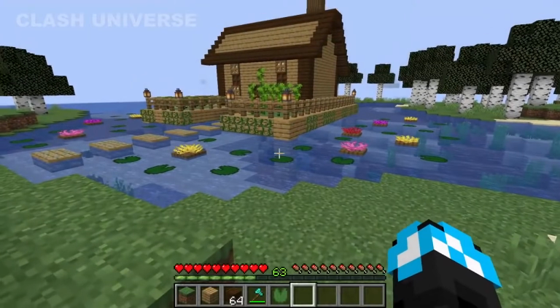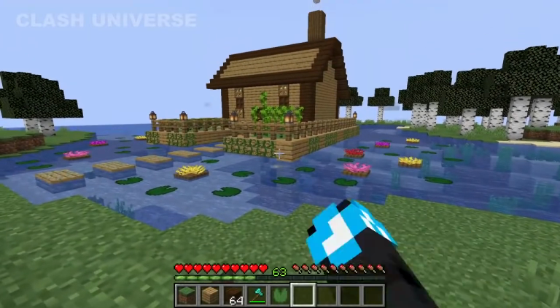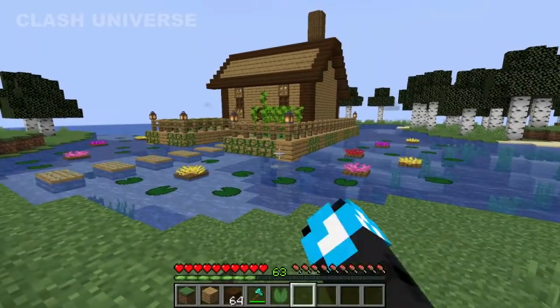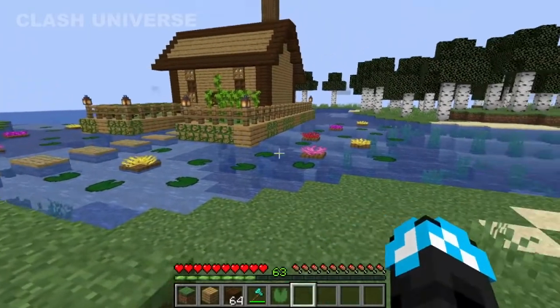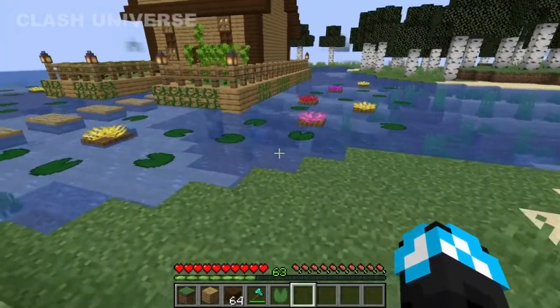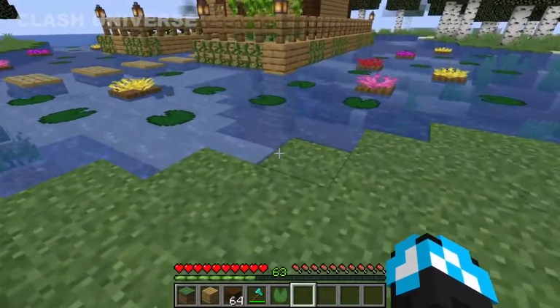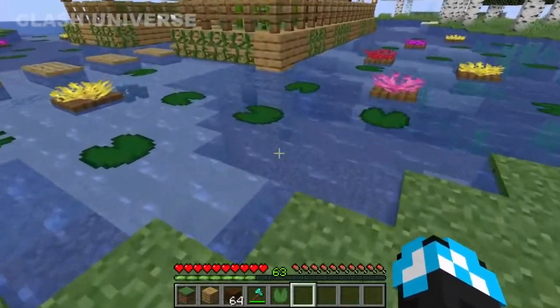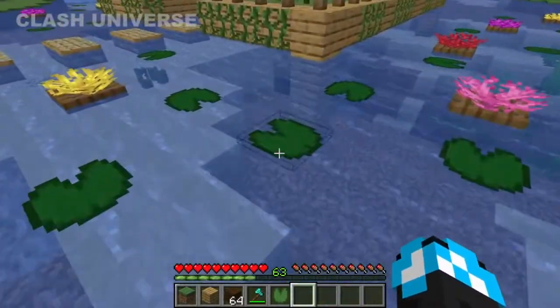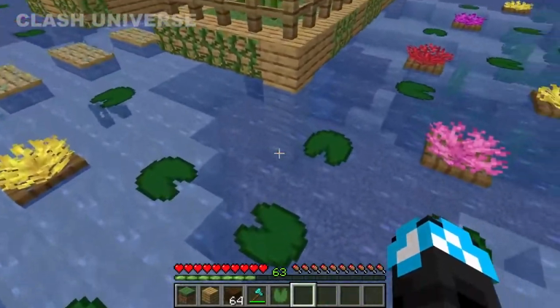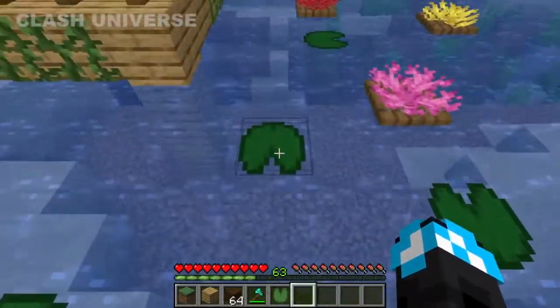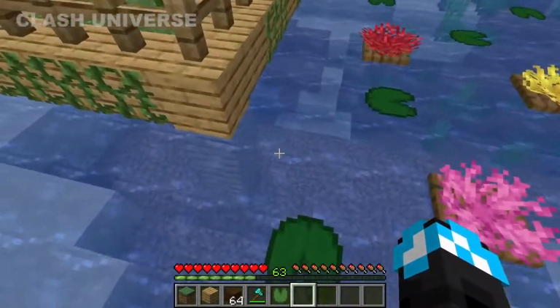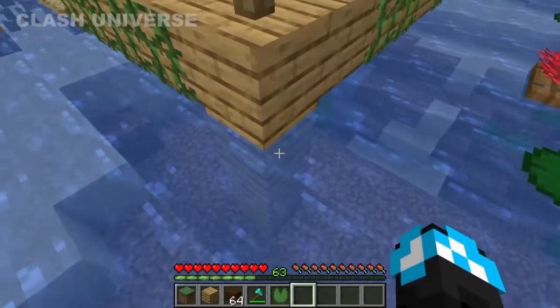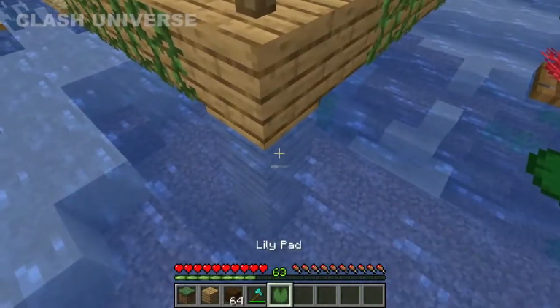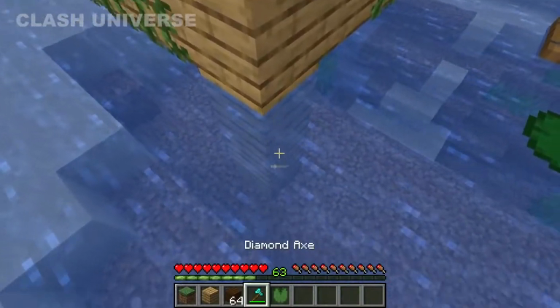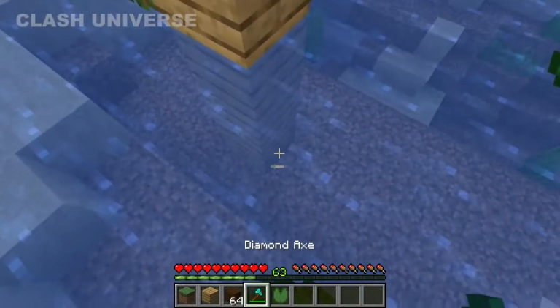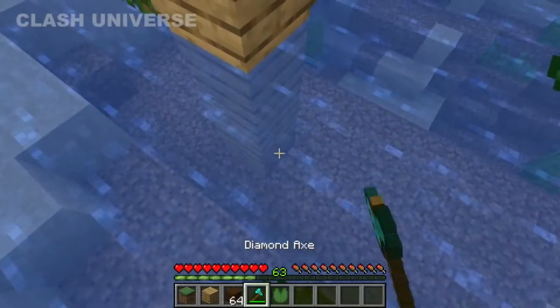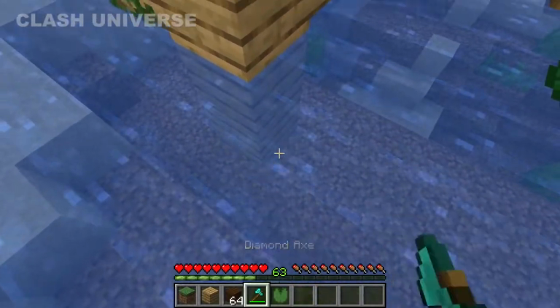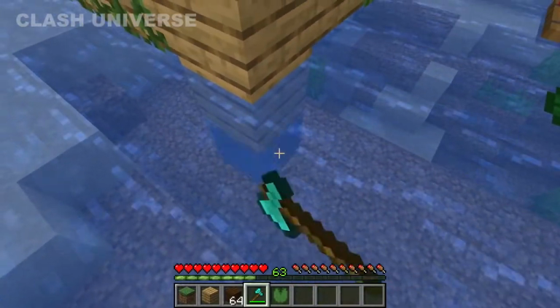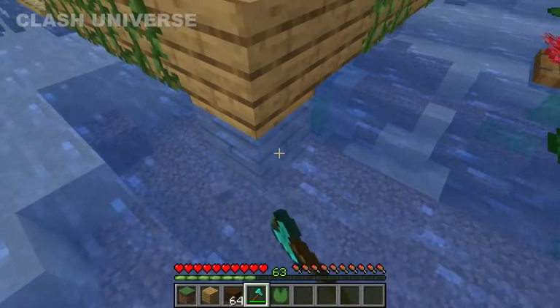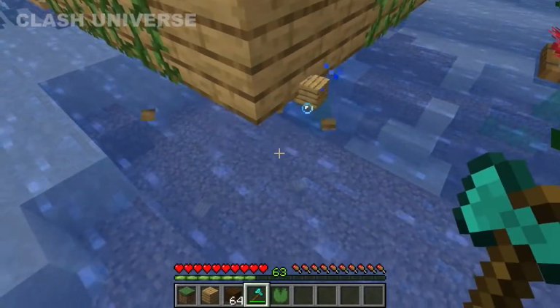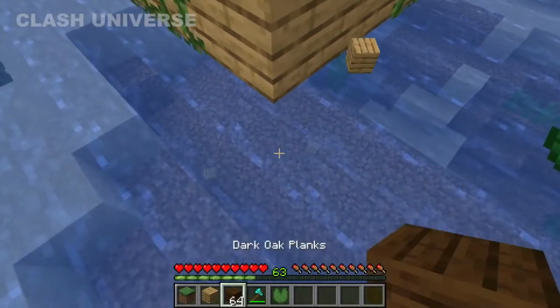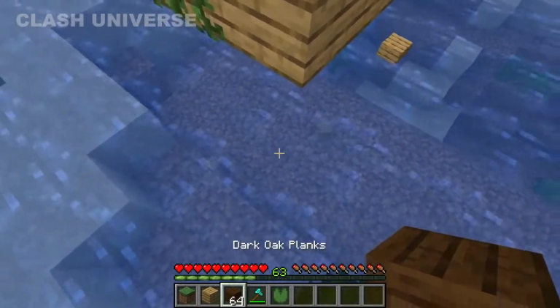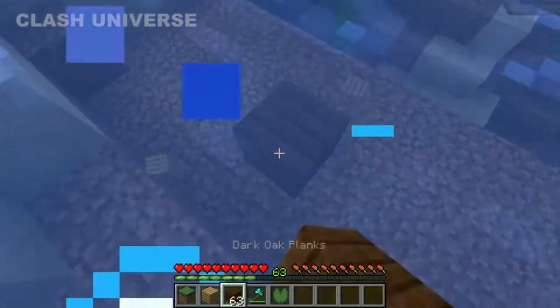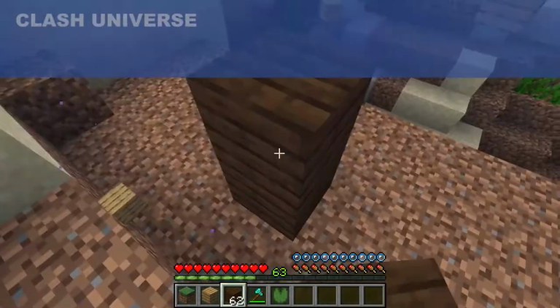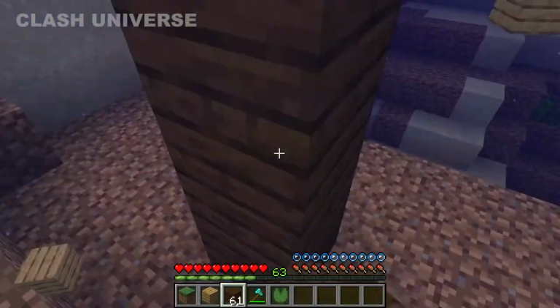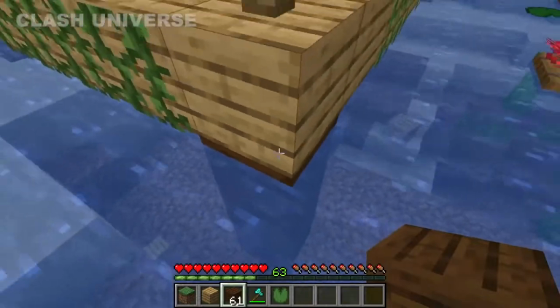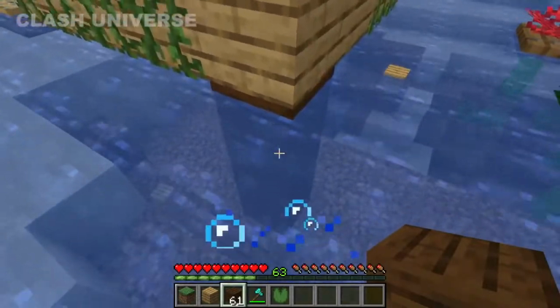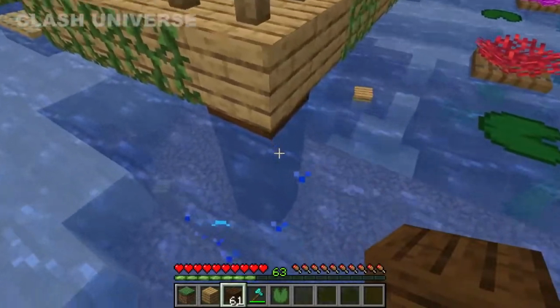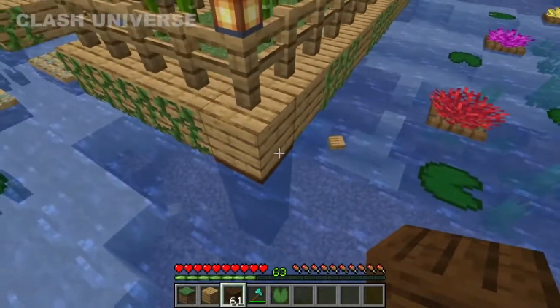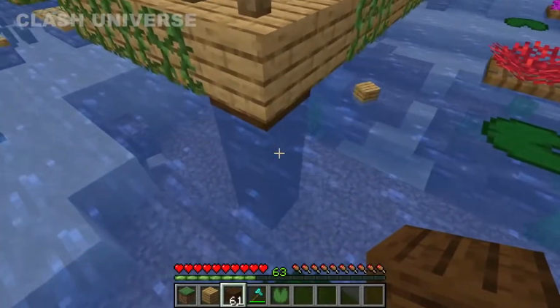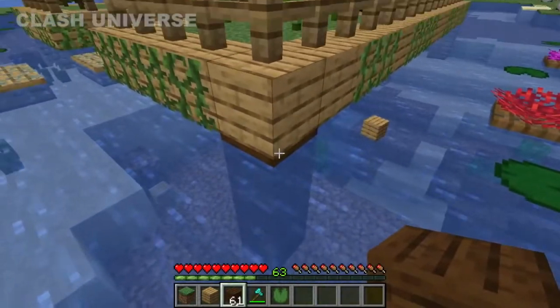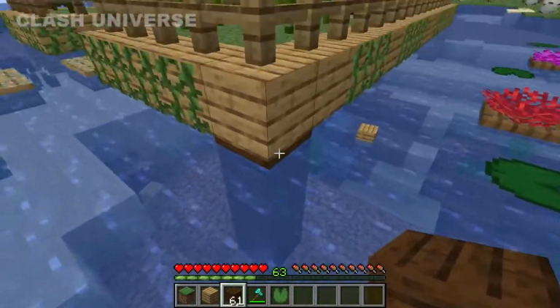Here are a few tips for your builds. If you have a water build such as this, you can replace the wood below the water with a darker one. This gives a wet look for the wood underwater.